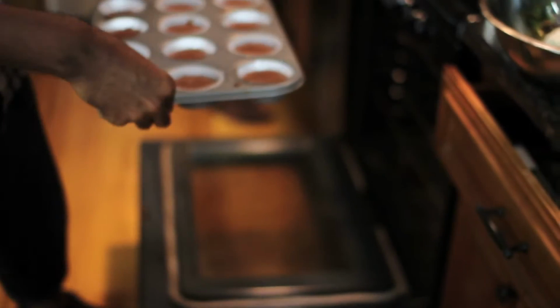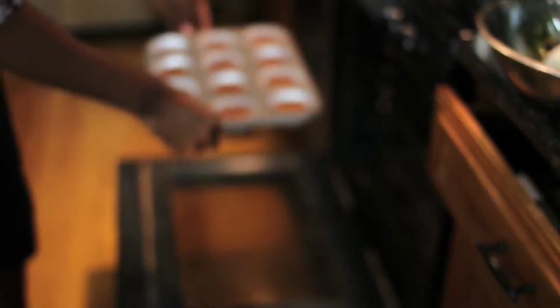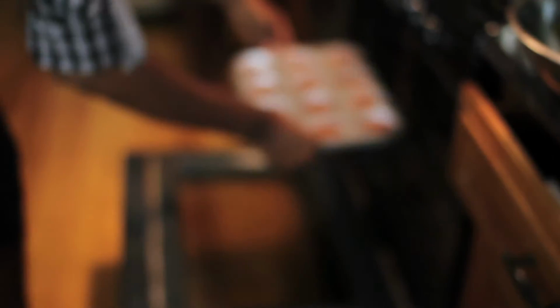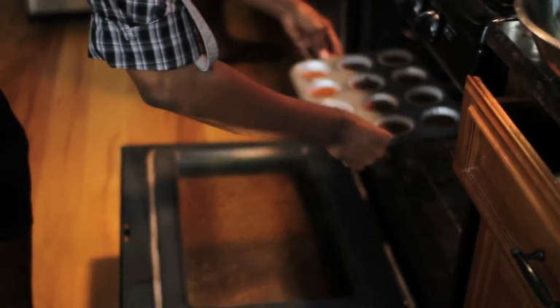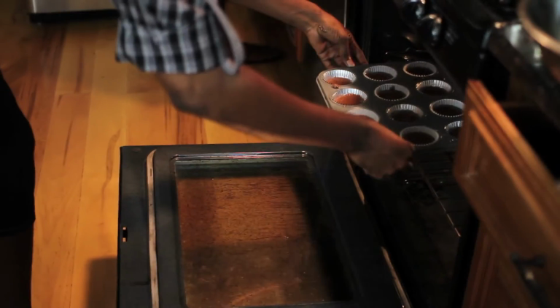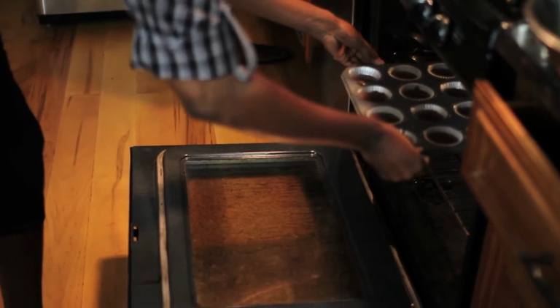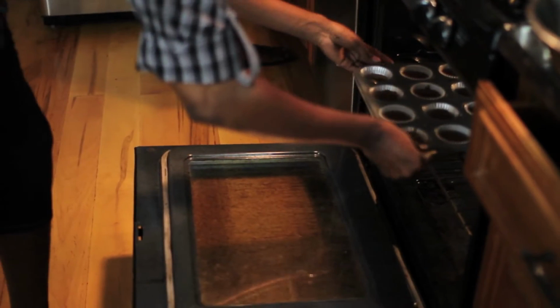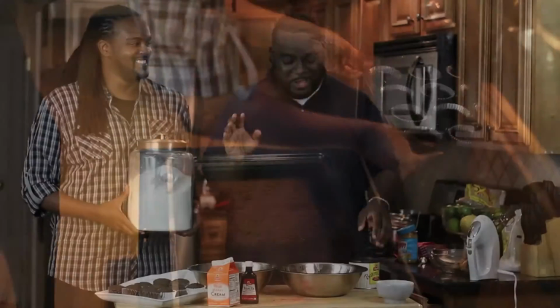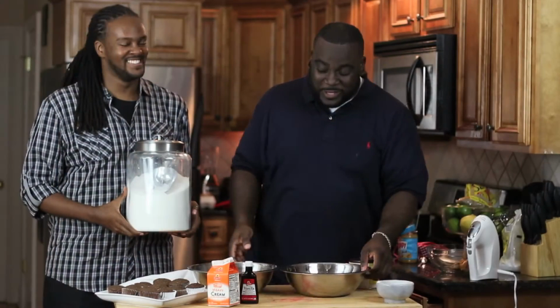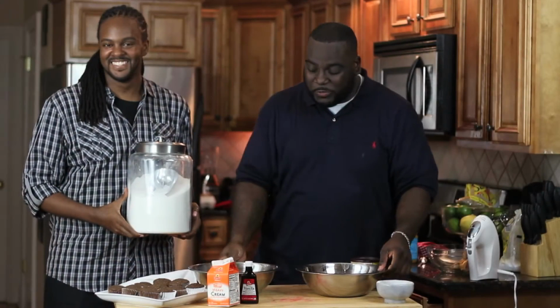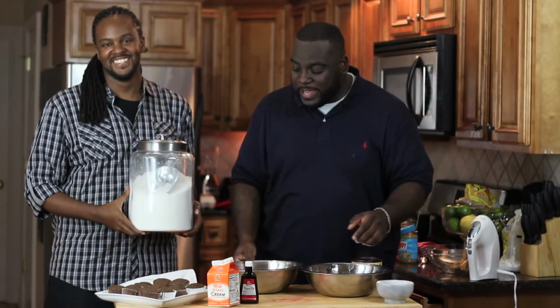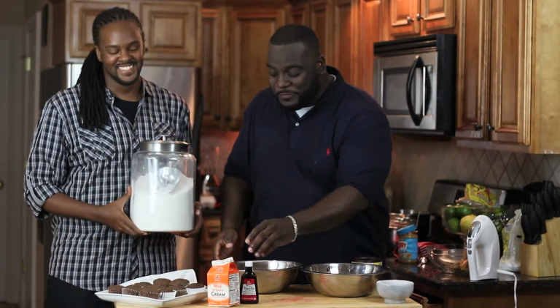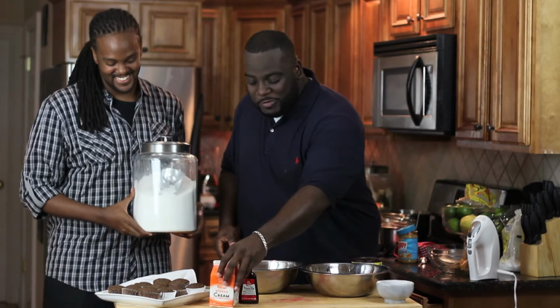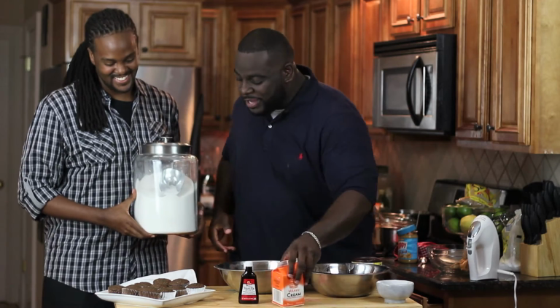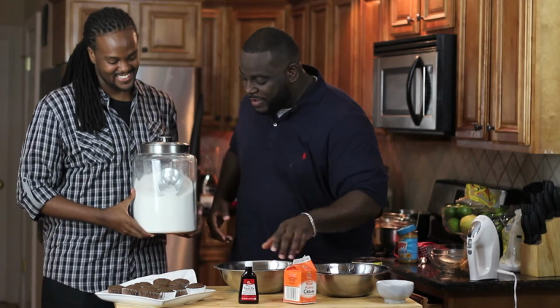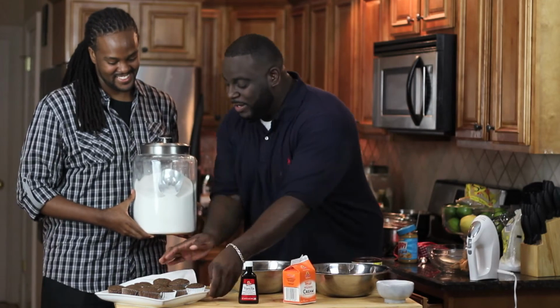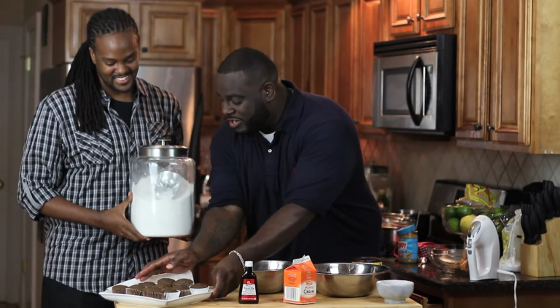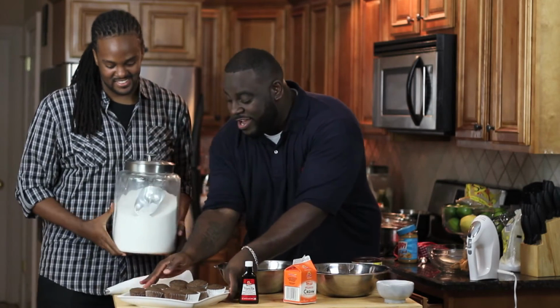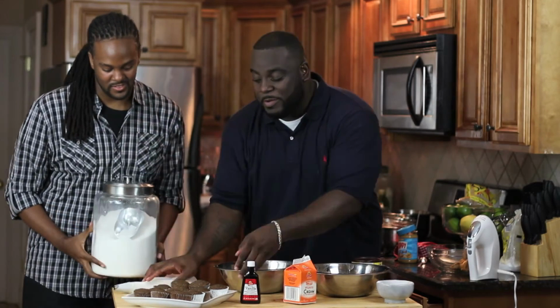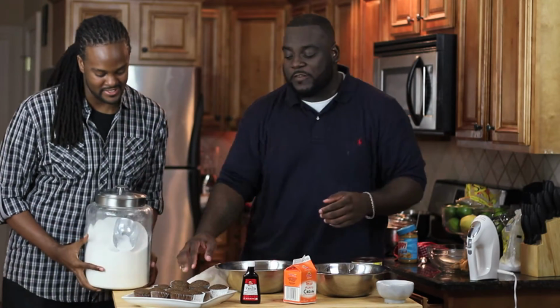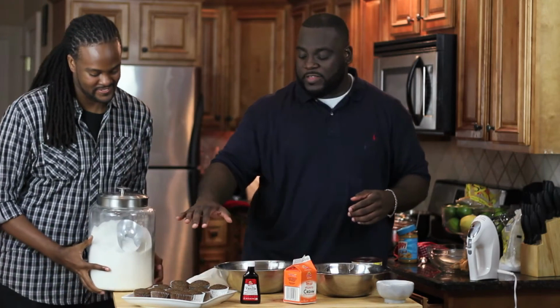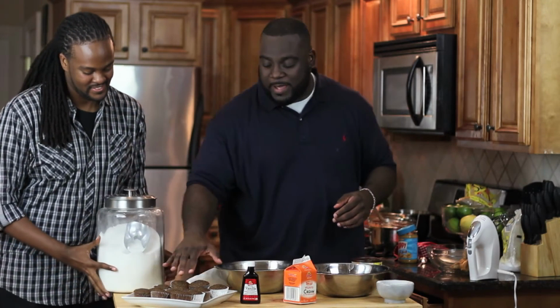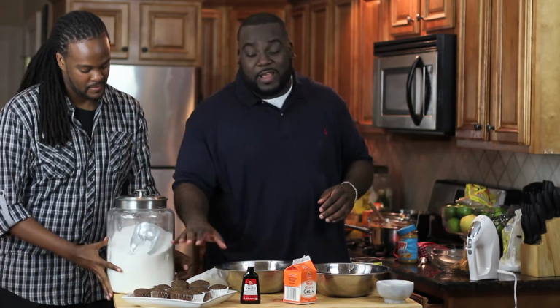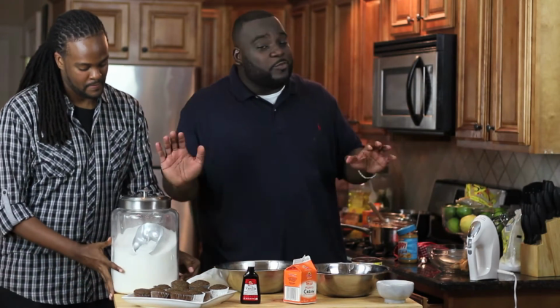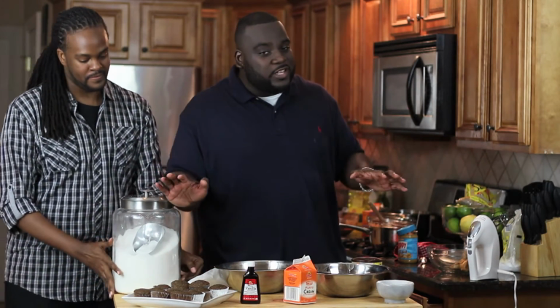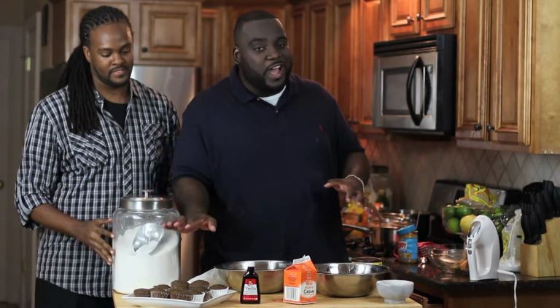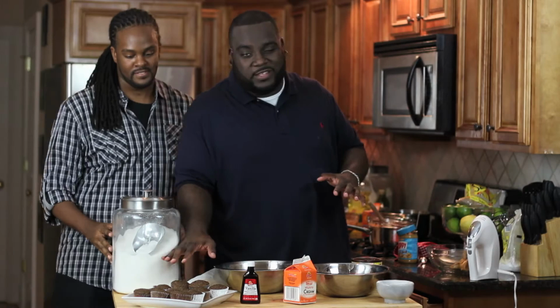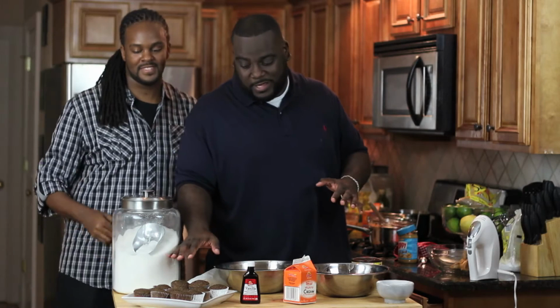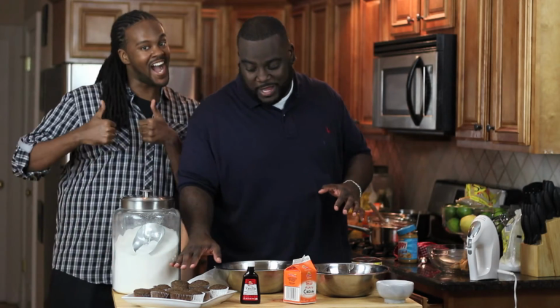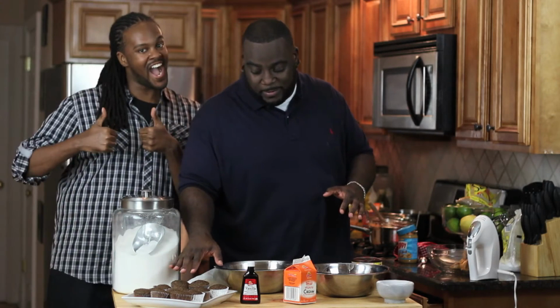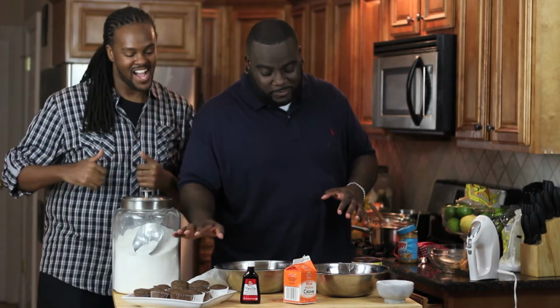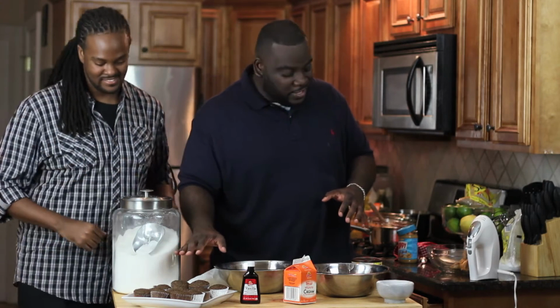On the middle rack. The cupcakes were baked off in the oven. They came out — Darren did a really good job making these cupcakes. These cupcakes look really good.